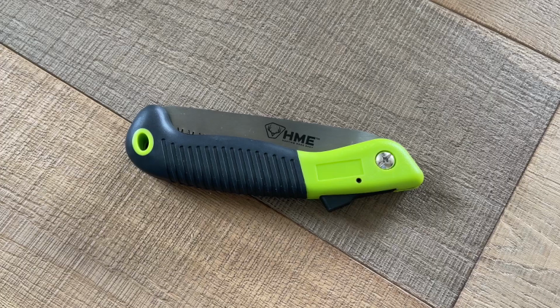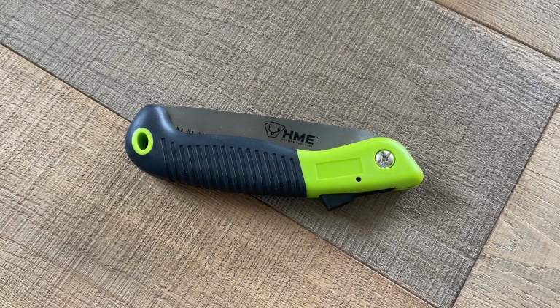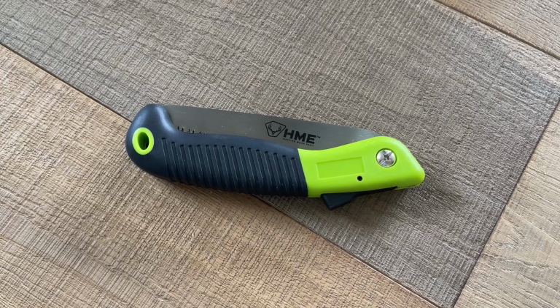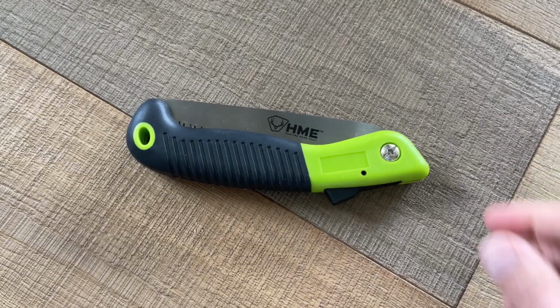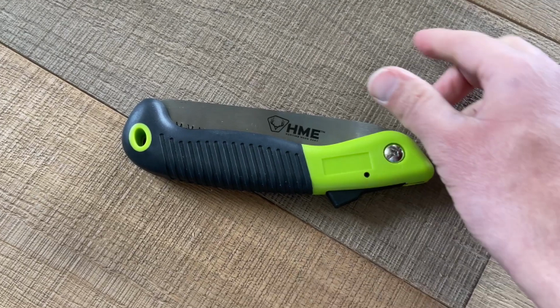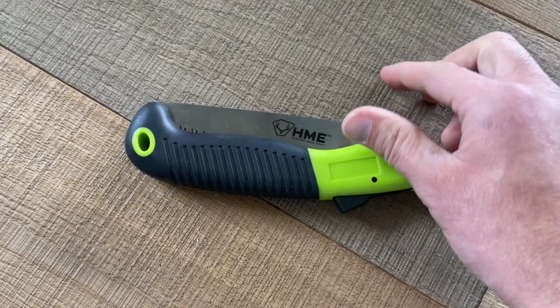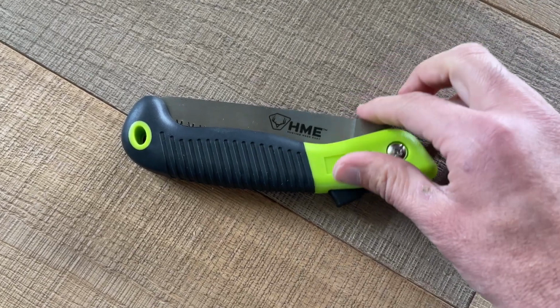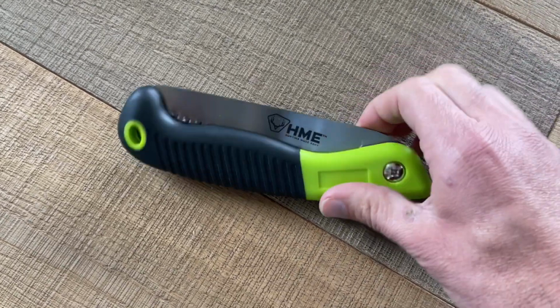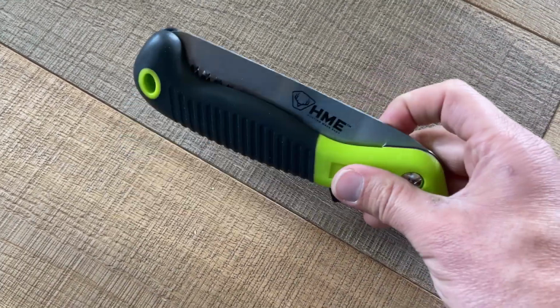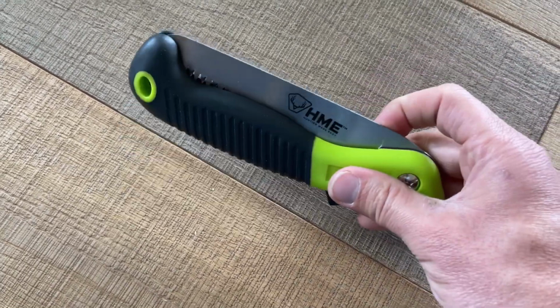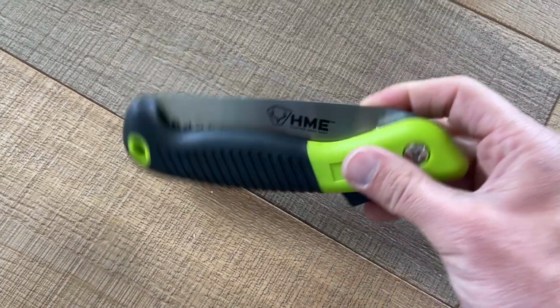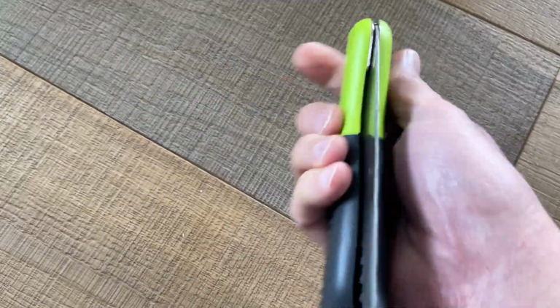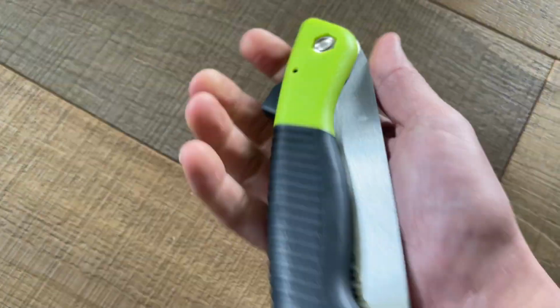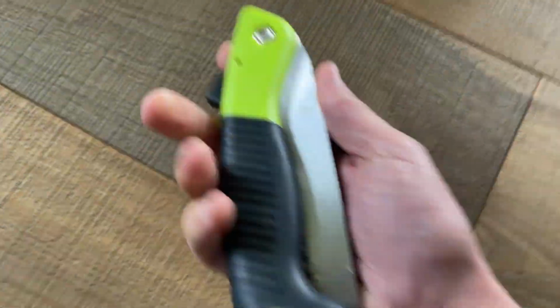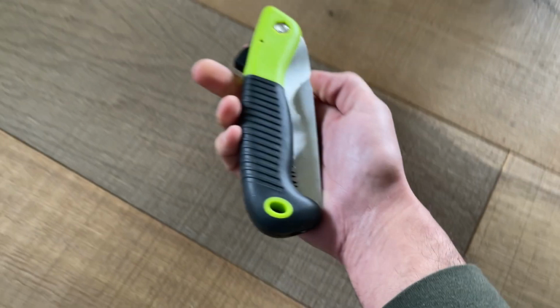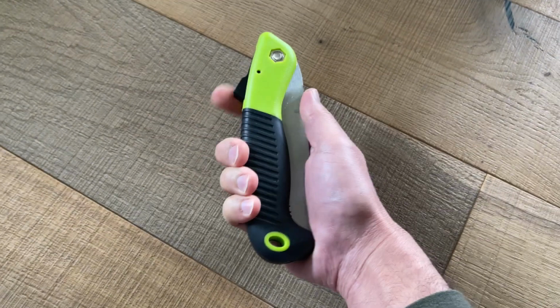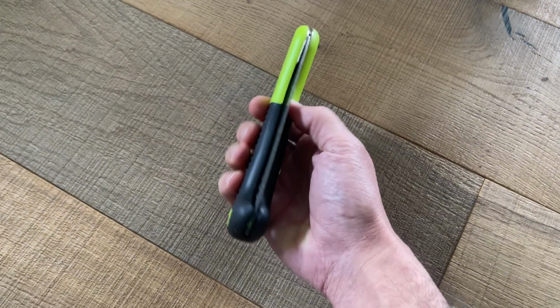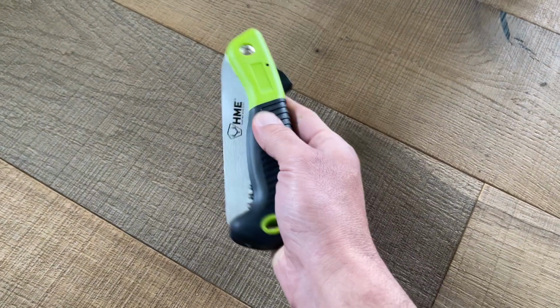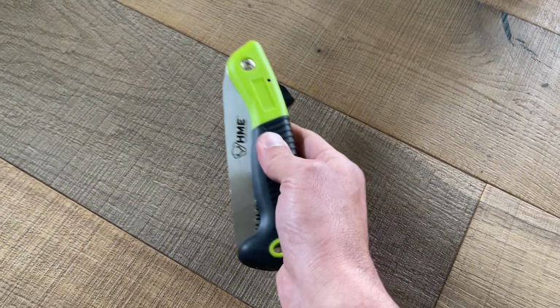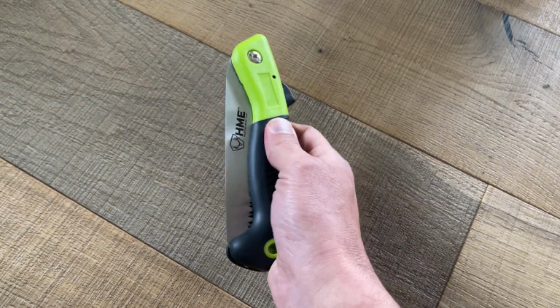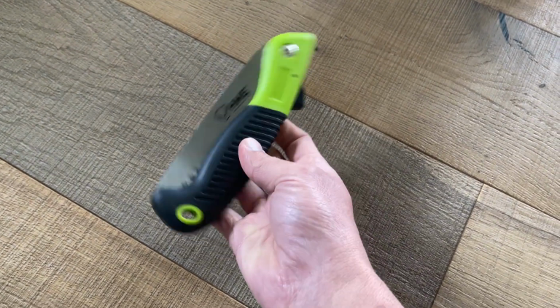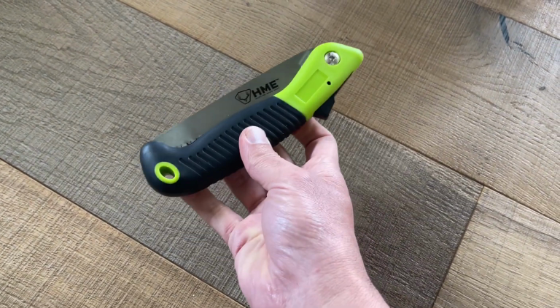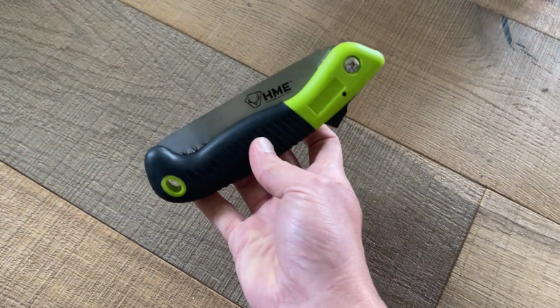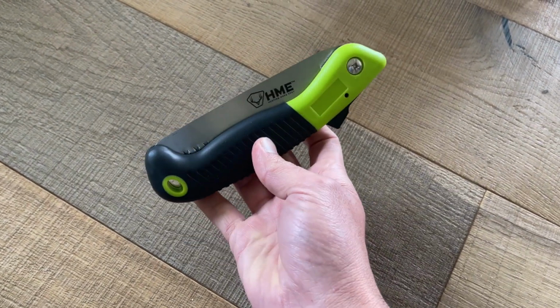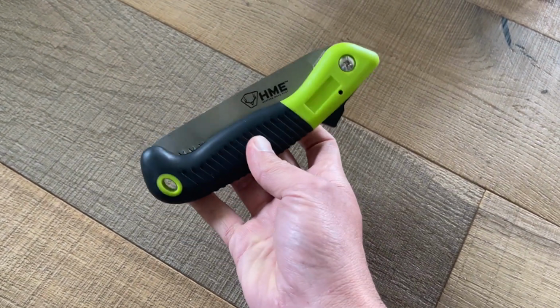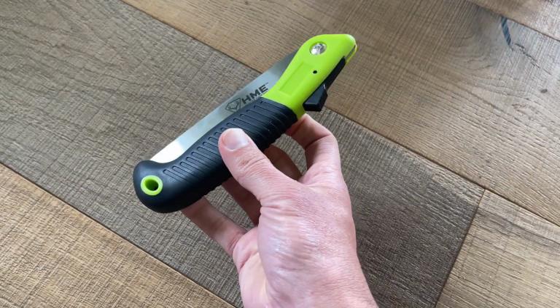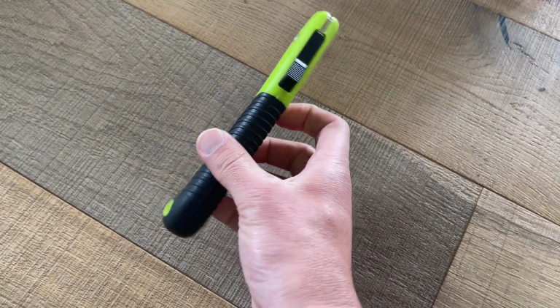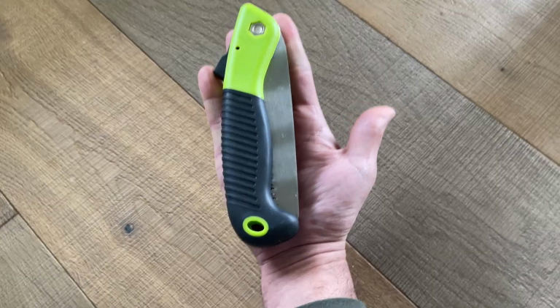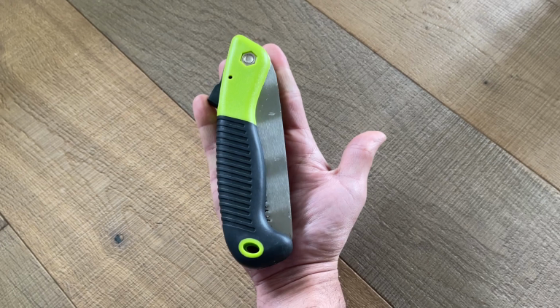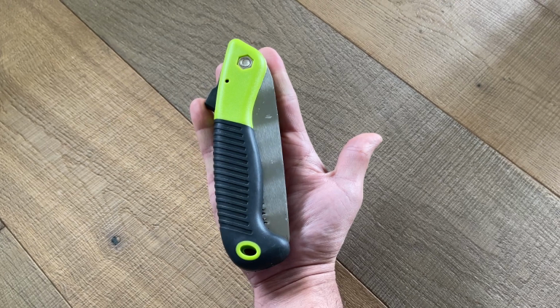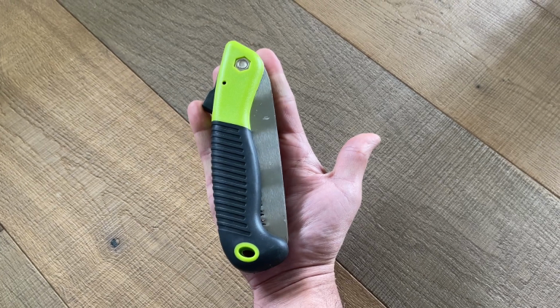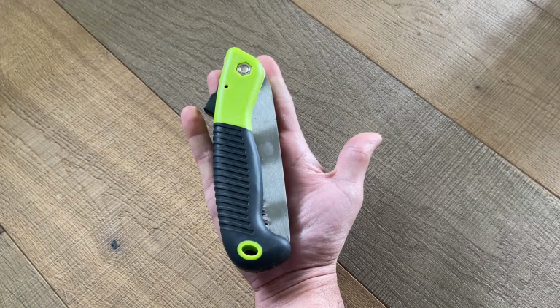This is a video review of the HME foldable handsaw. Made of nice hard plastic, it's got a lanyard hole there. It's about the length of a man's hand.